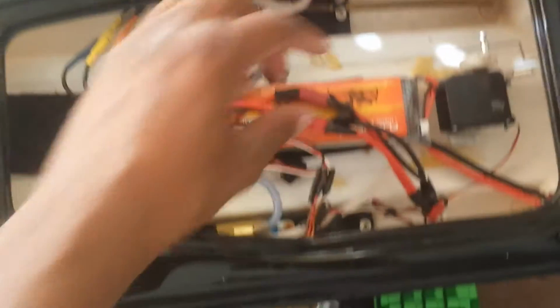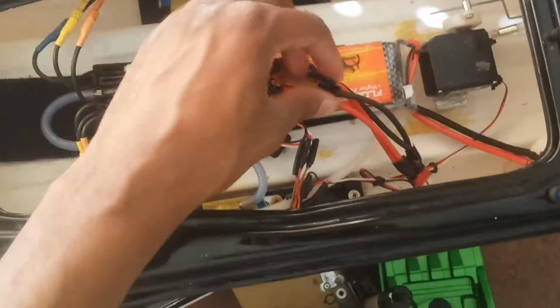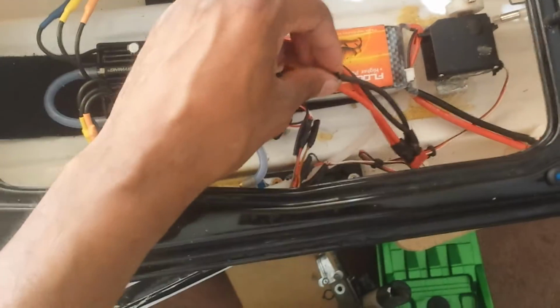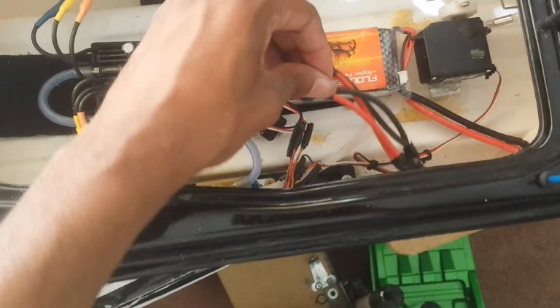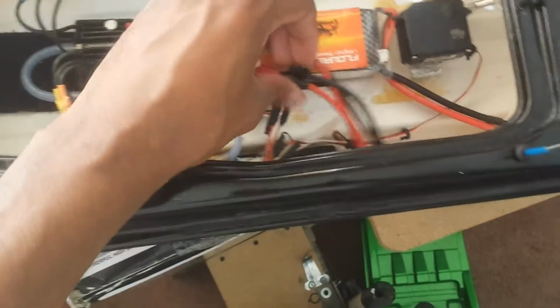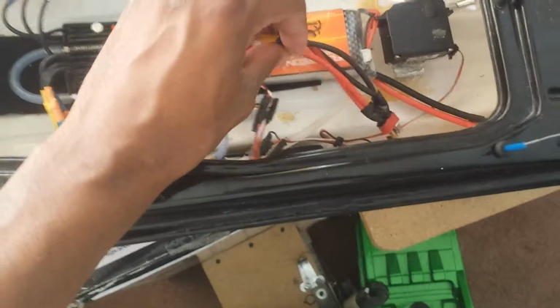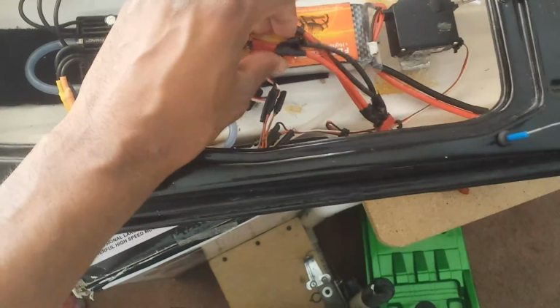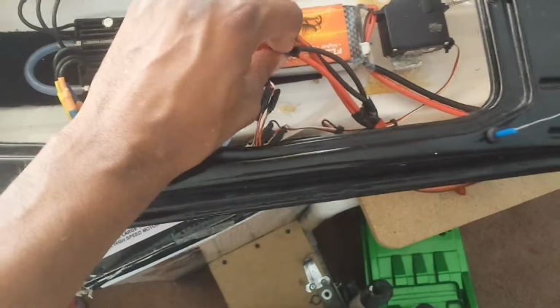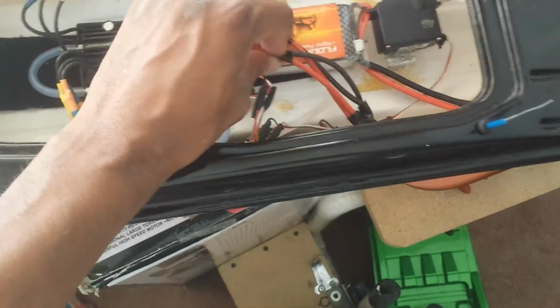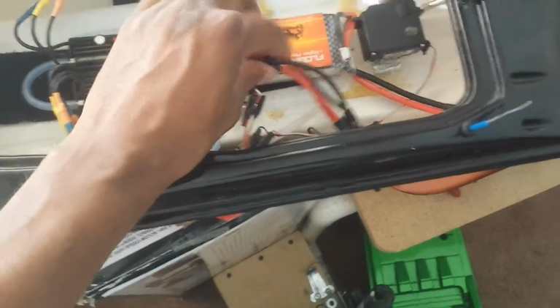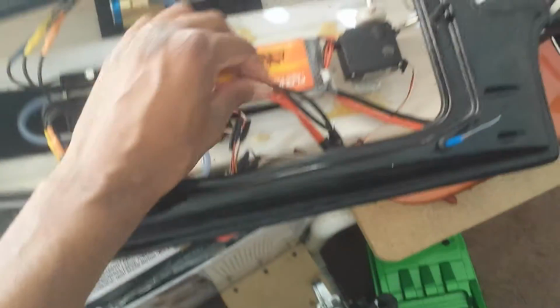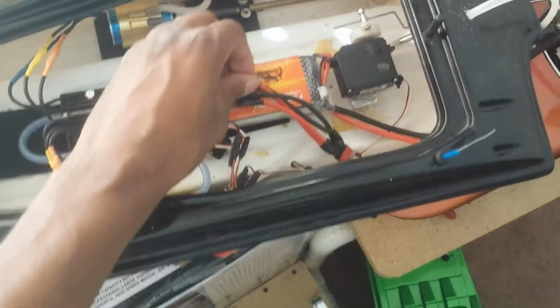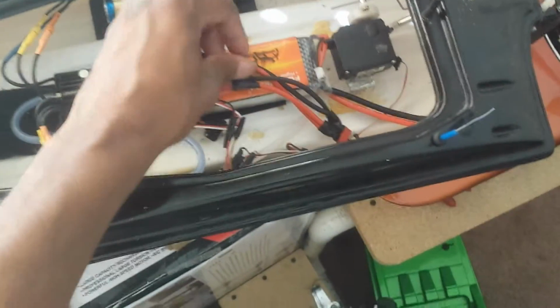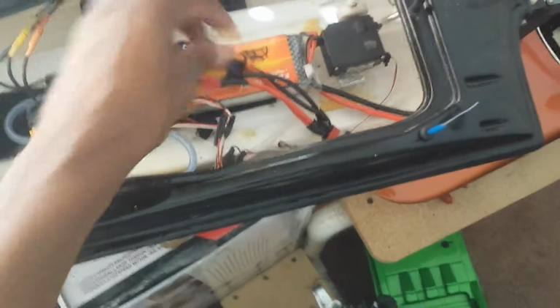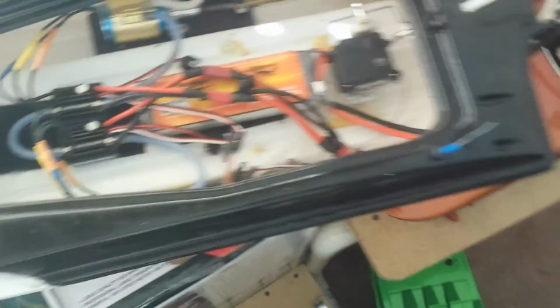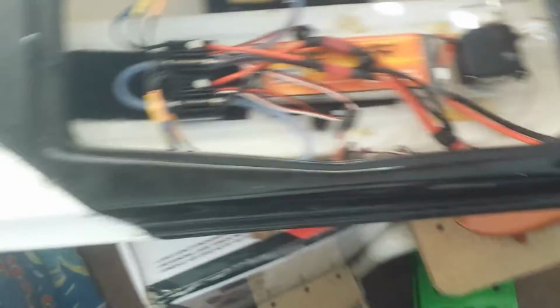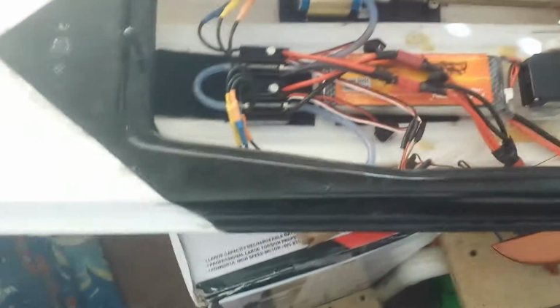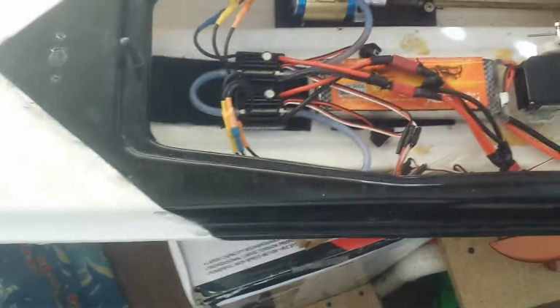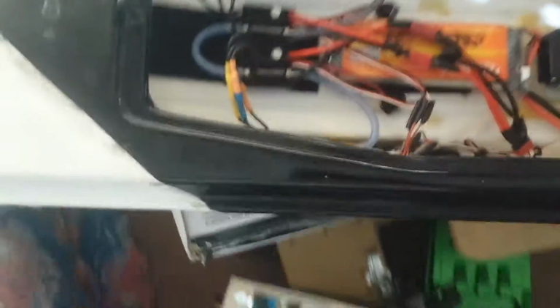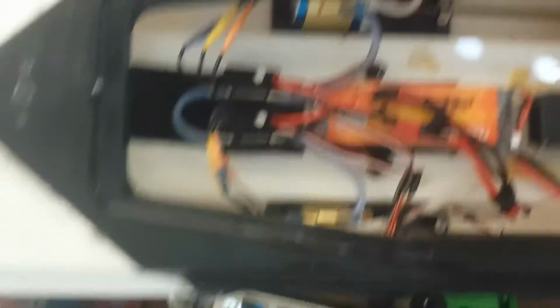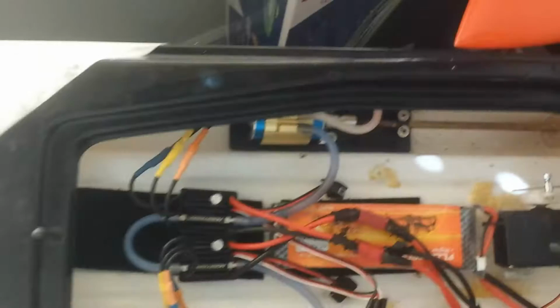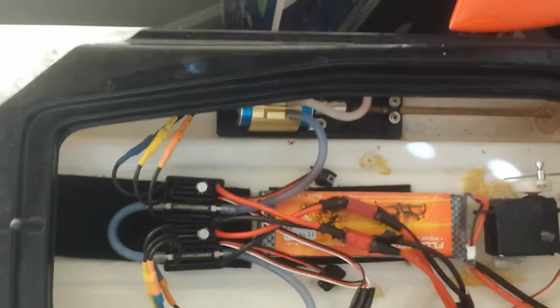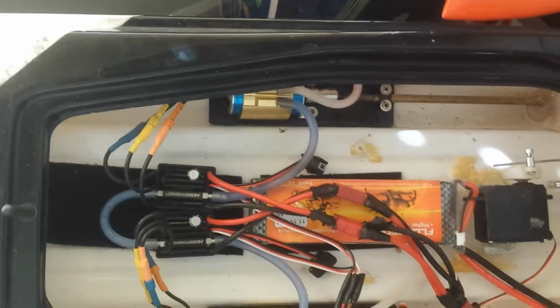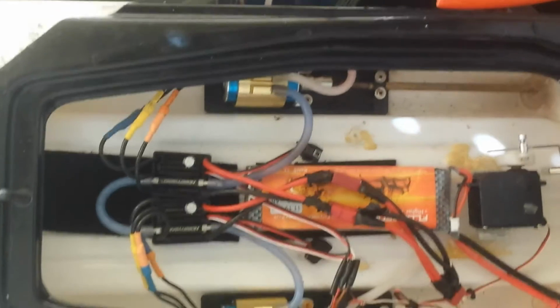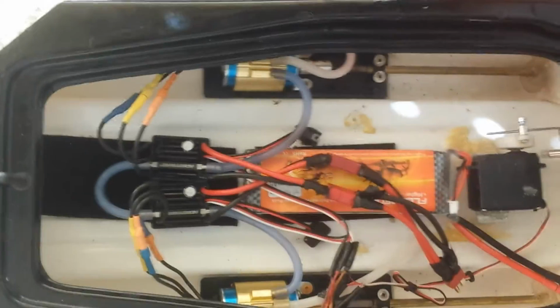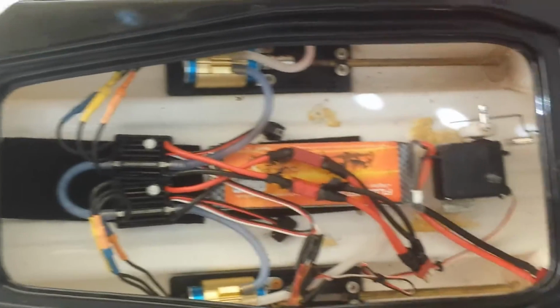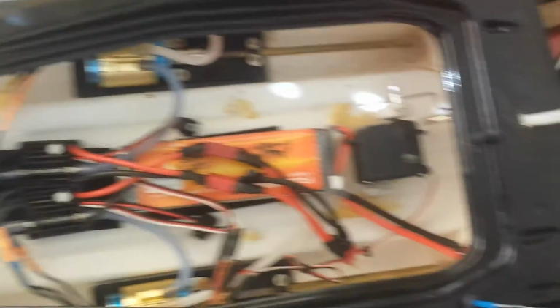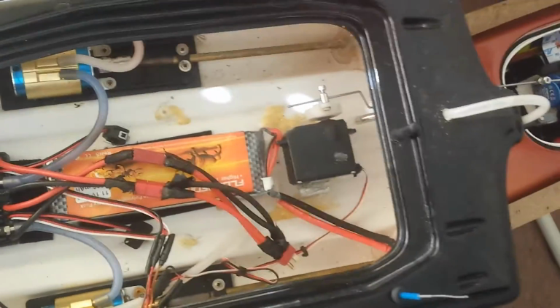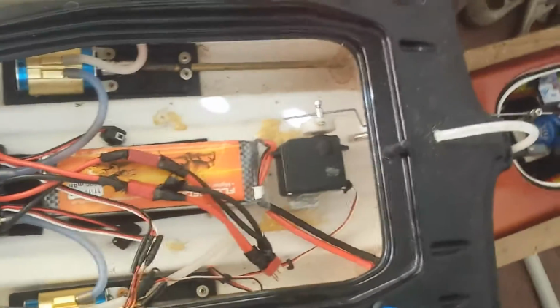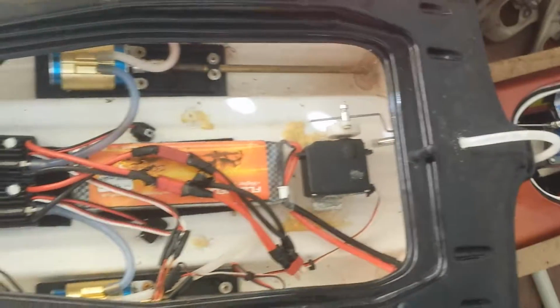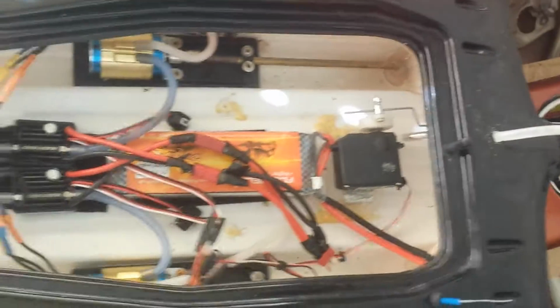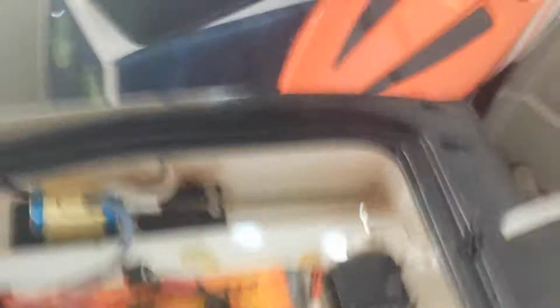Excuse my ghetto taping here — I didn't have any shrink wrap. But everything's pretty neat and works well.